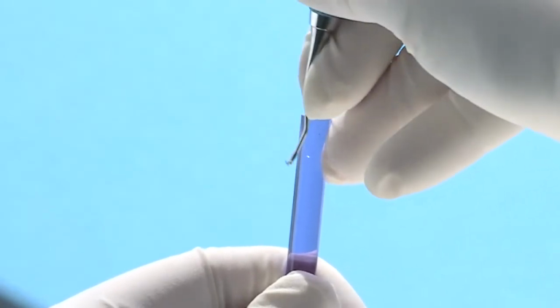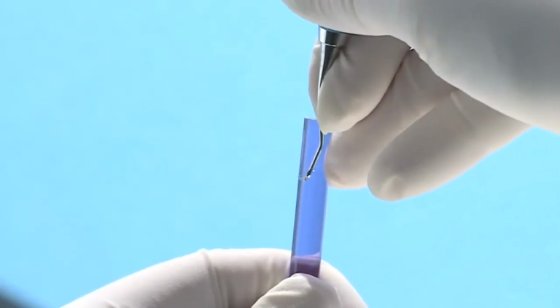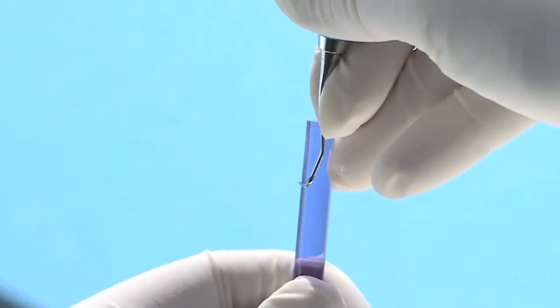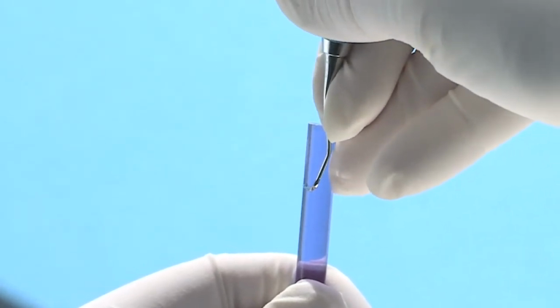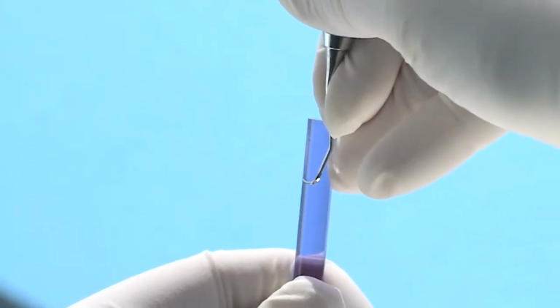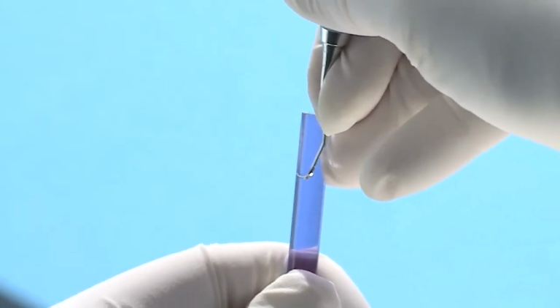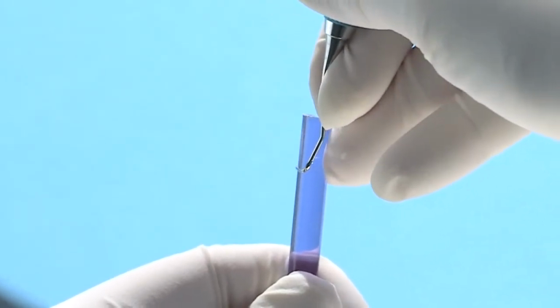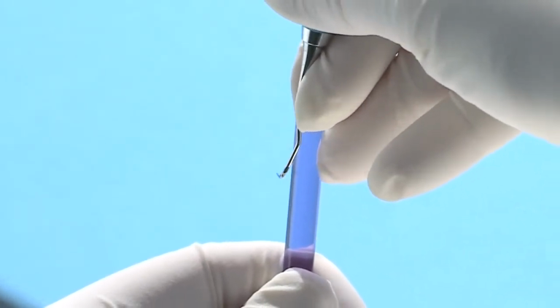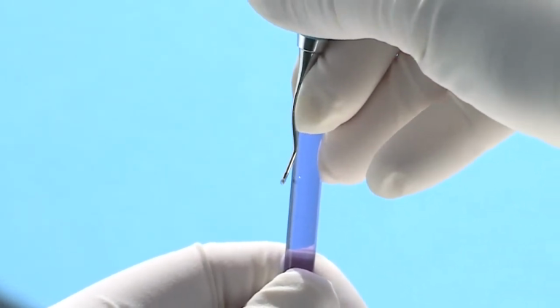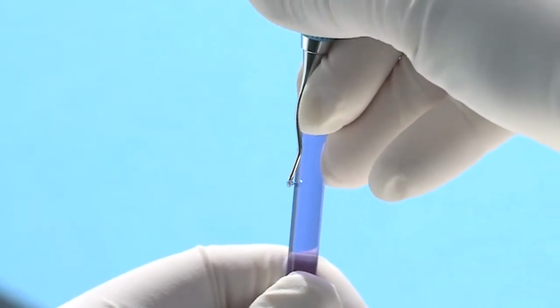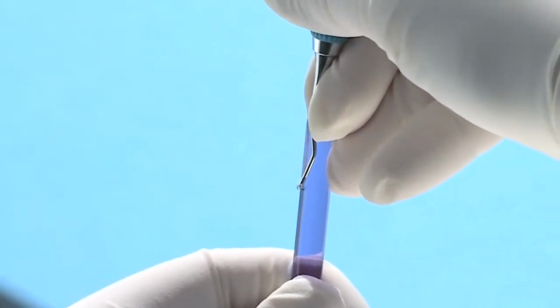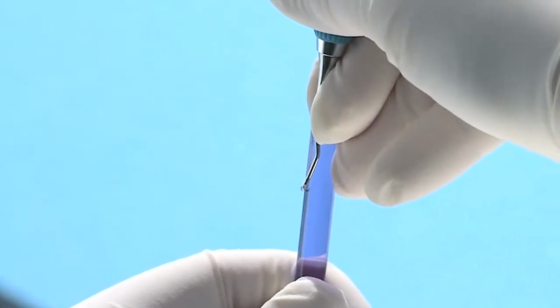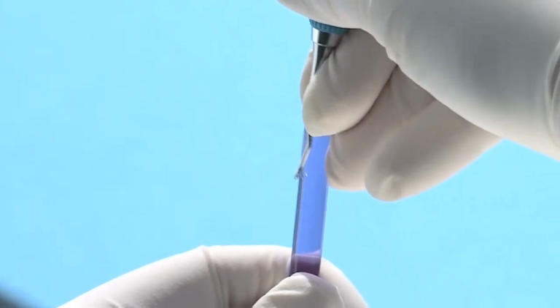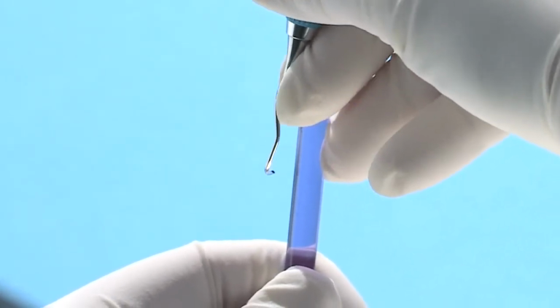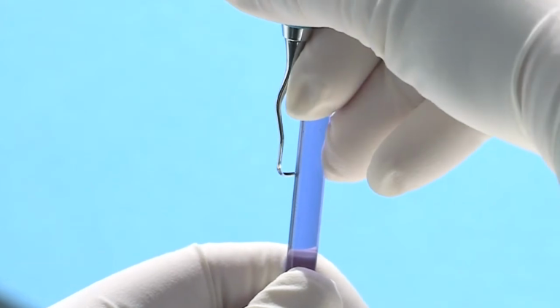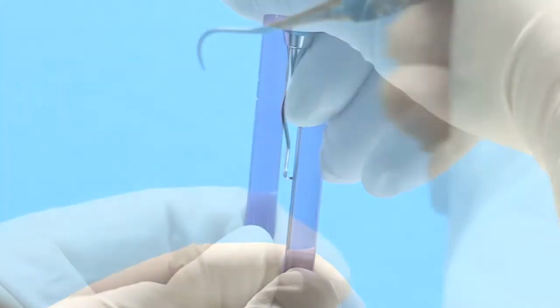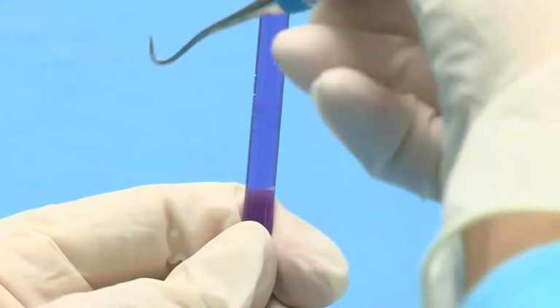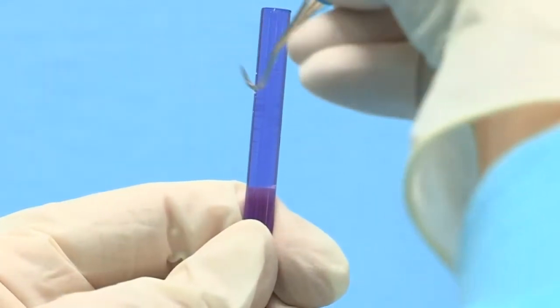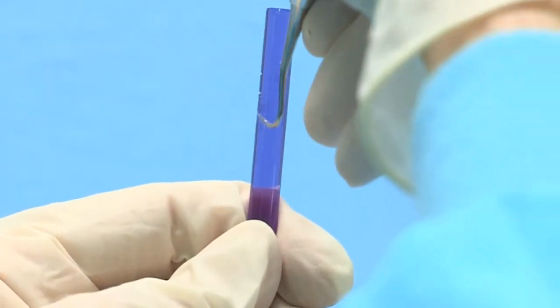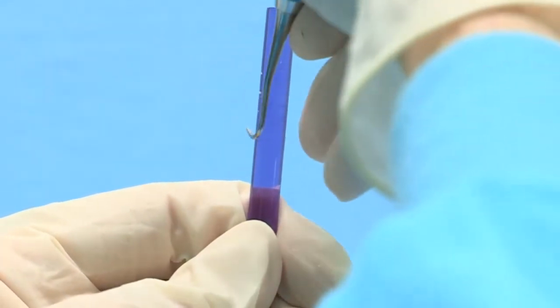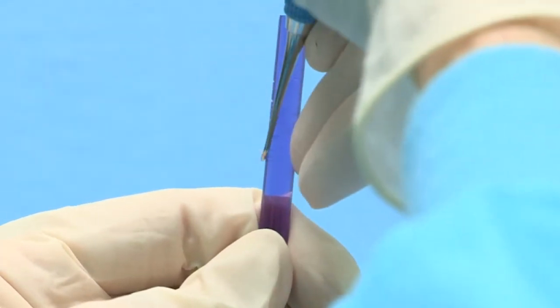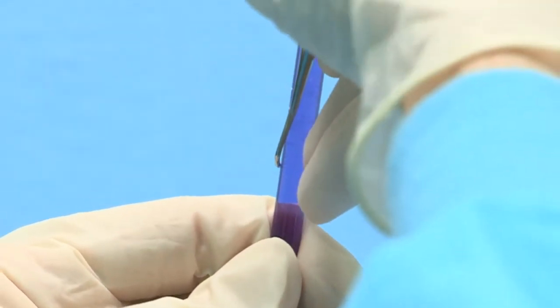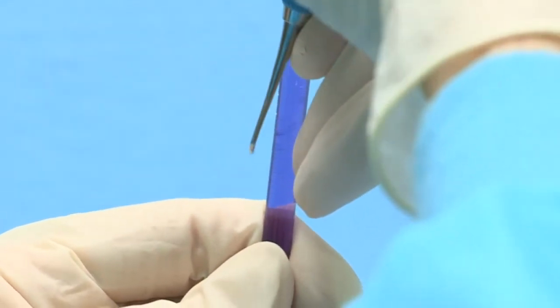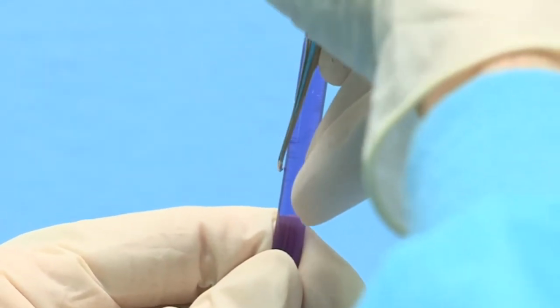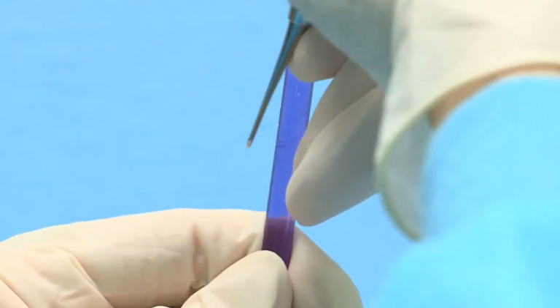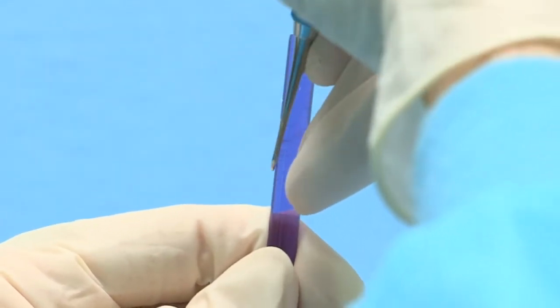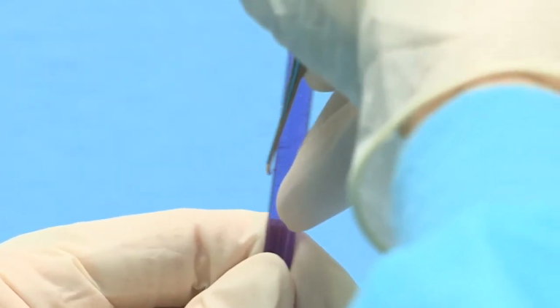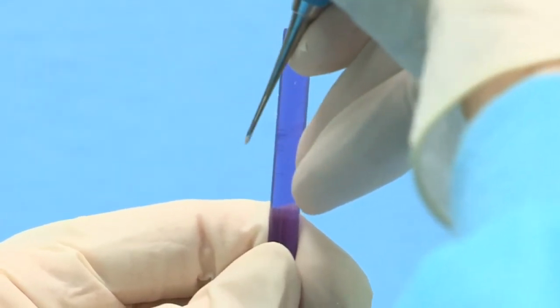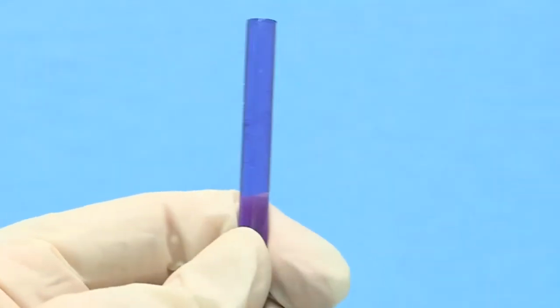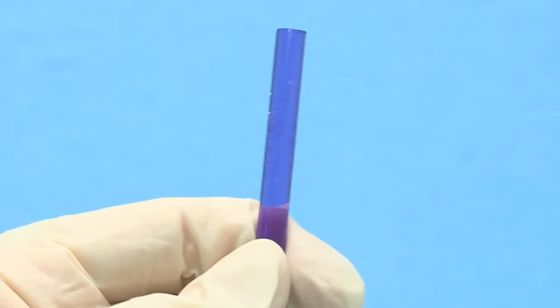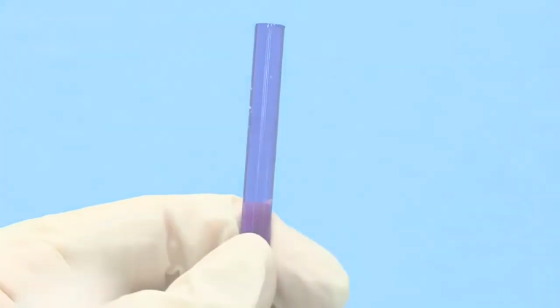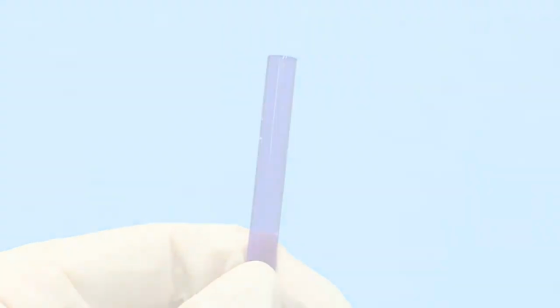It is important to note that the entire blade may not wear evenly. Some sections of the blade may be duller than other sections. For this reason, it is essential to assess the condition of the entire length of the blade.